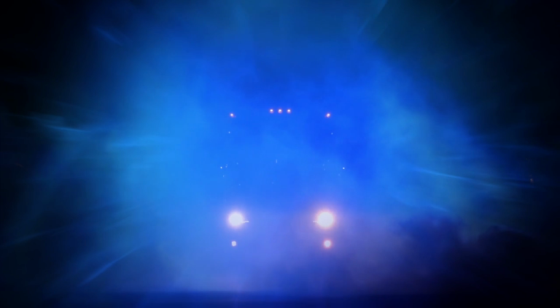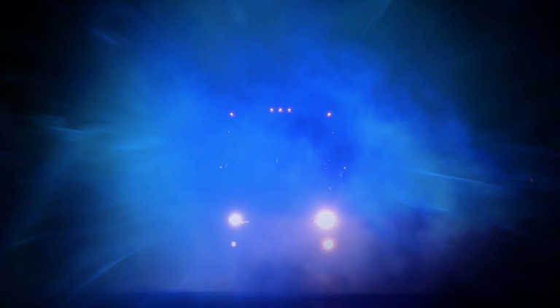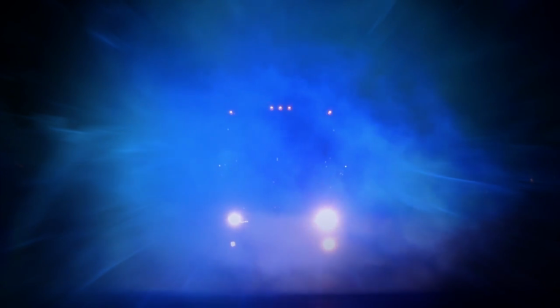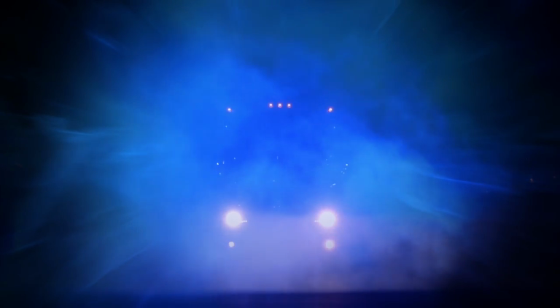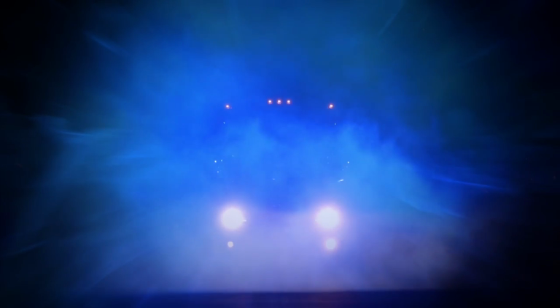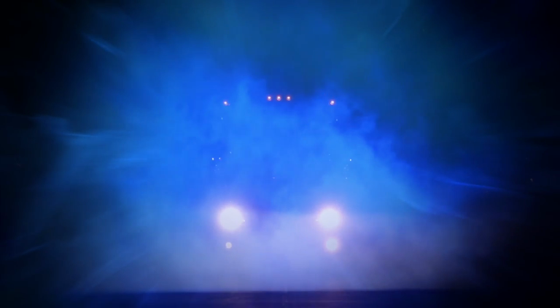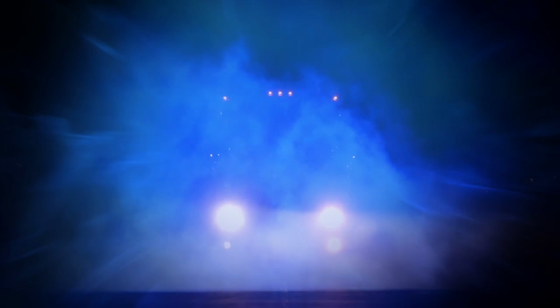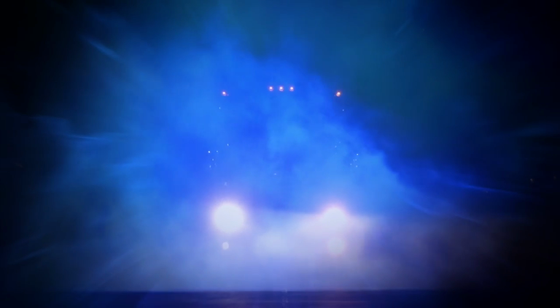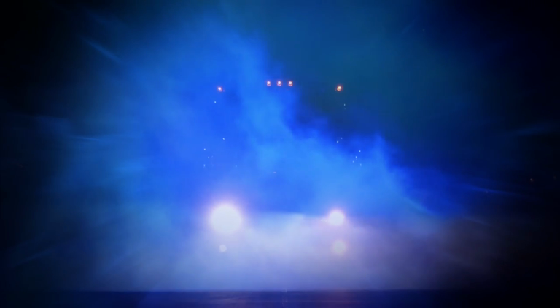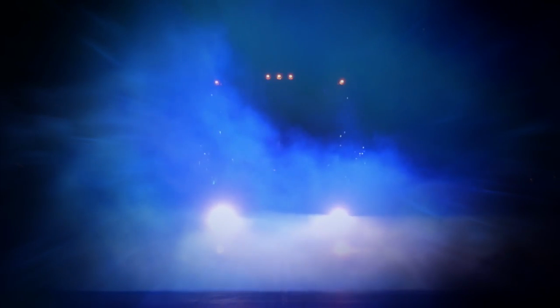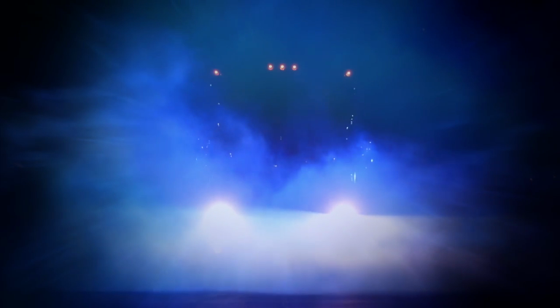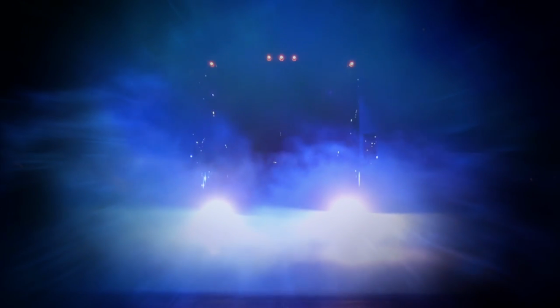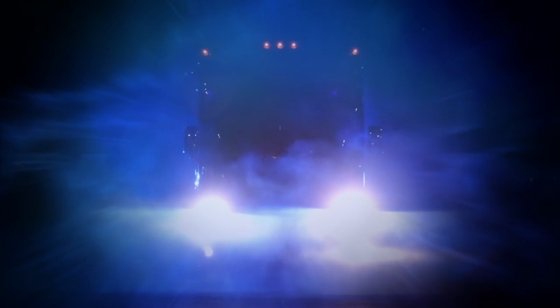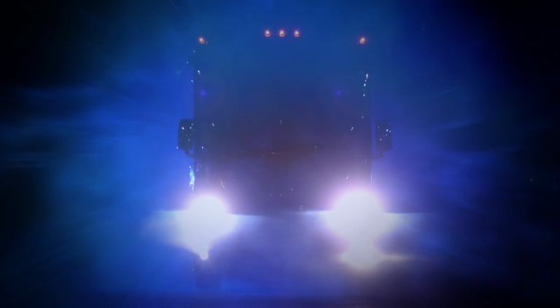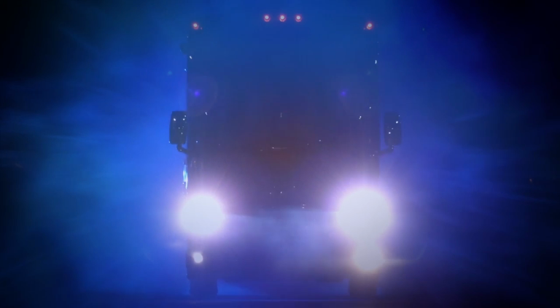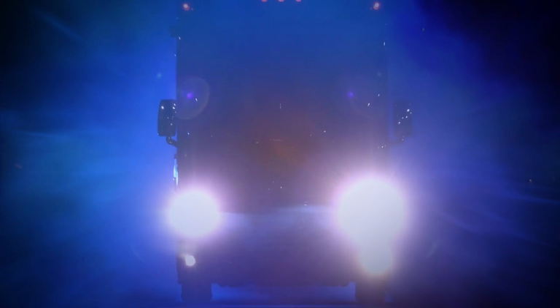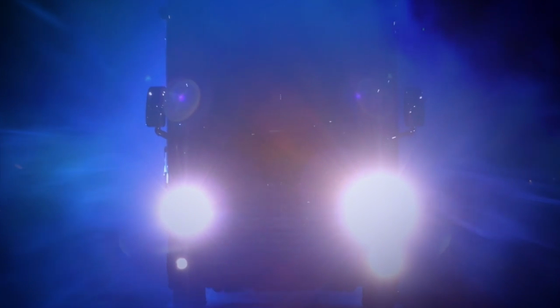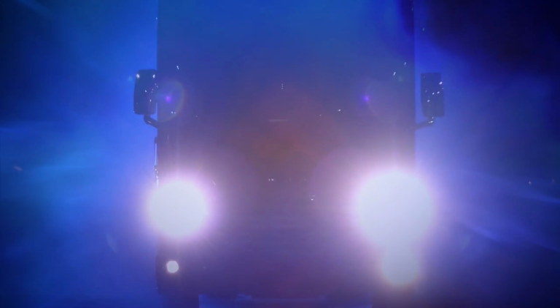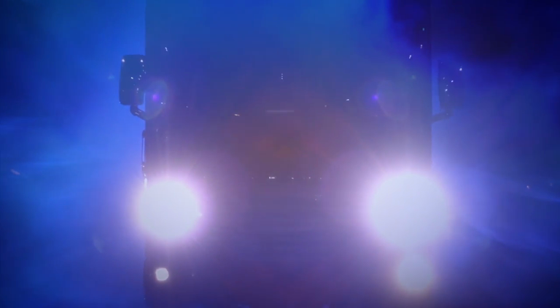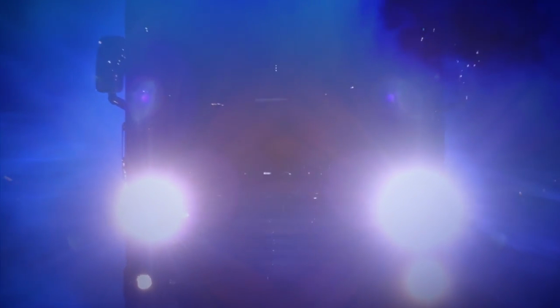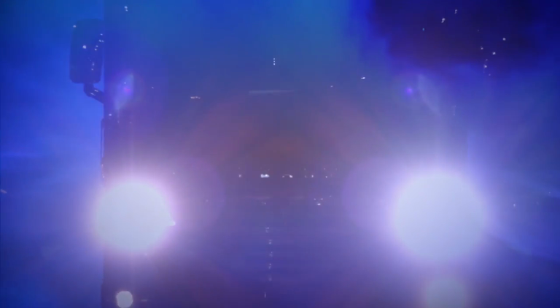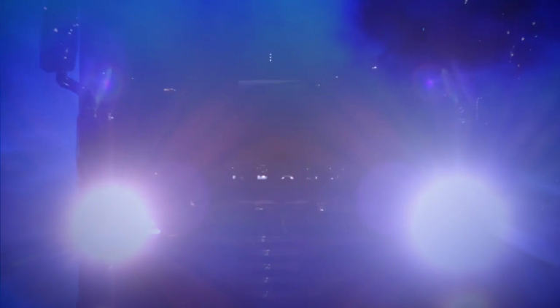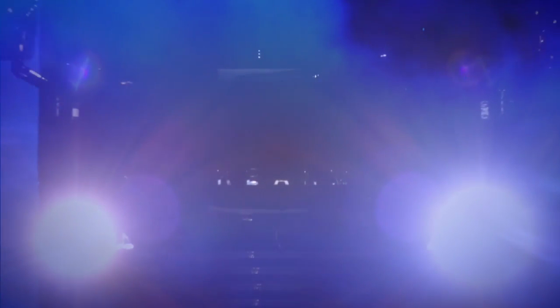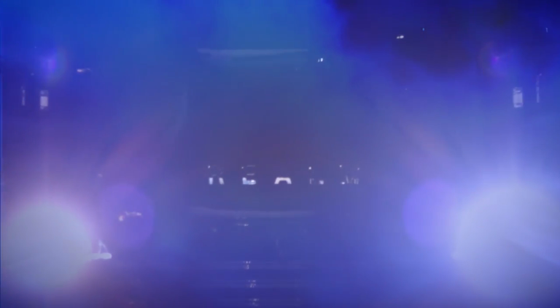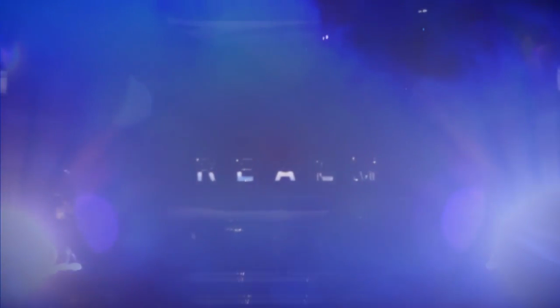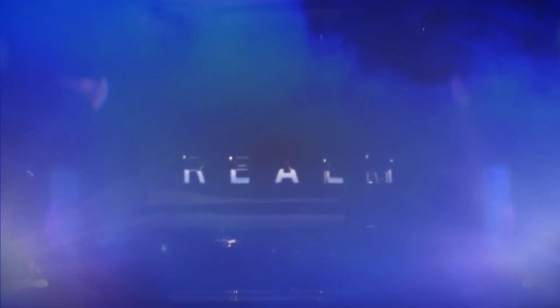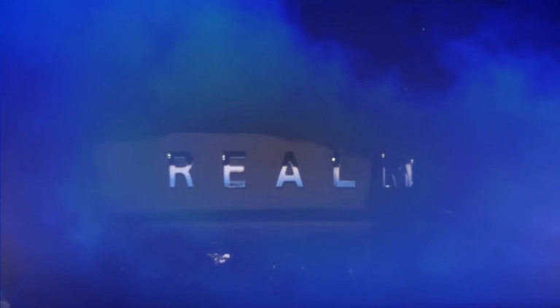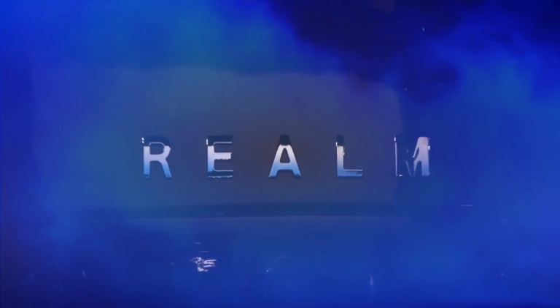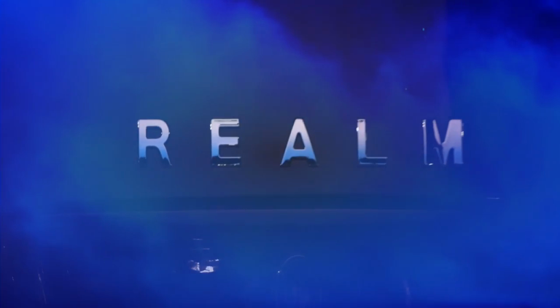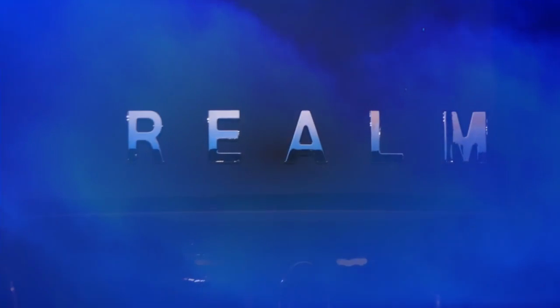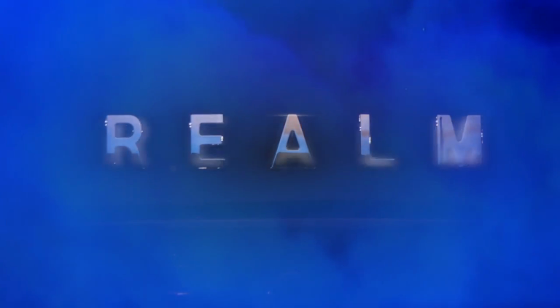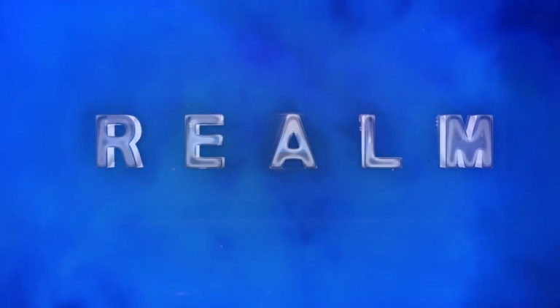A Realm, by definition, is a Royal Kingdom — a domain within which anything may occur, prevail, or dominate. The Realm of Dreams is here.